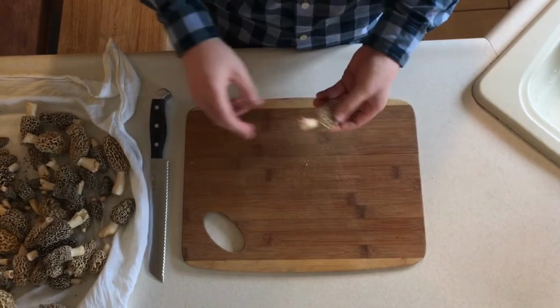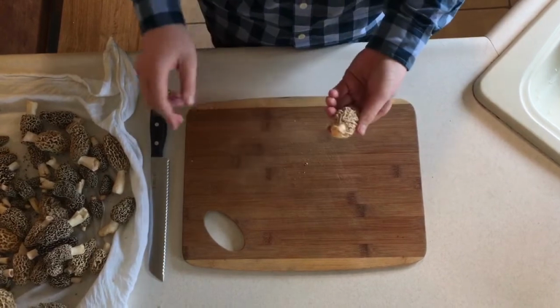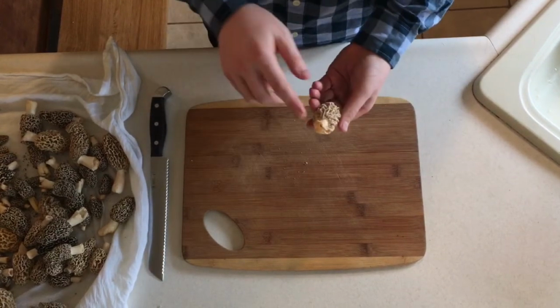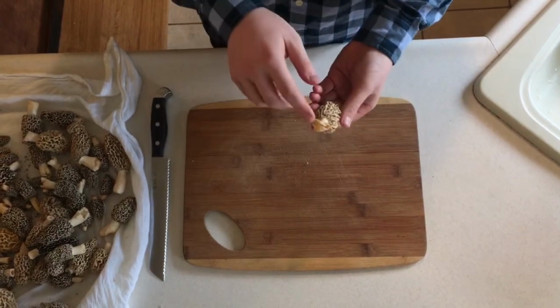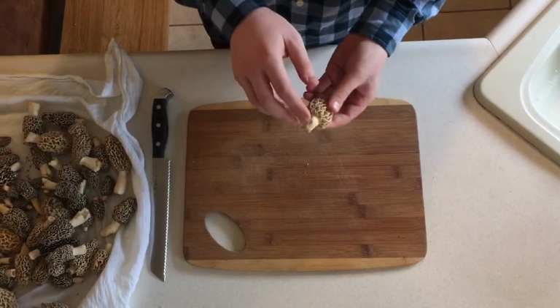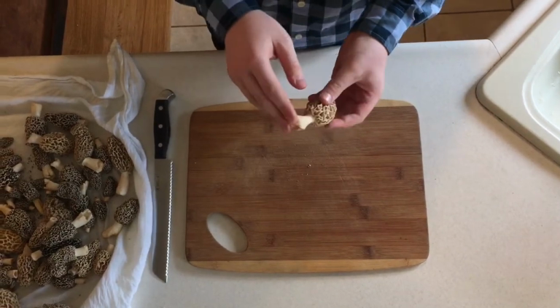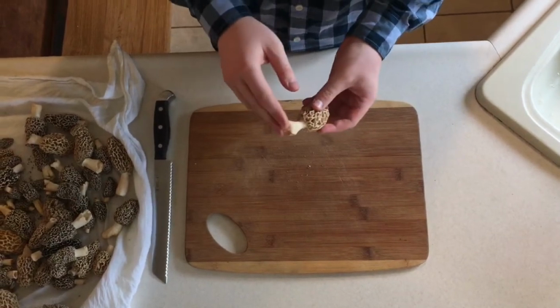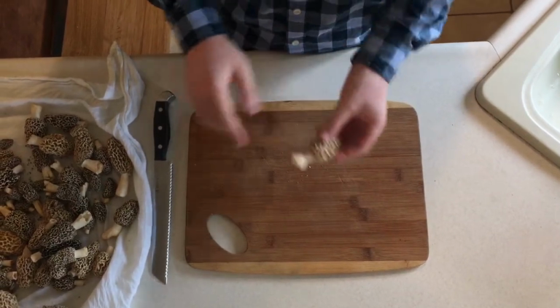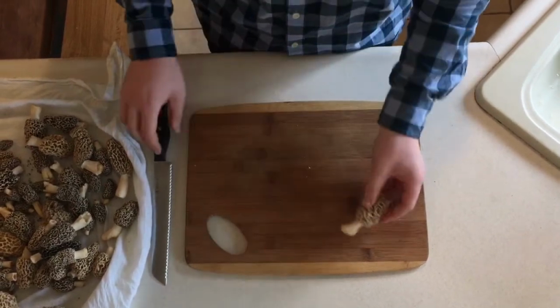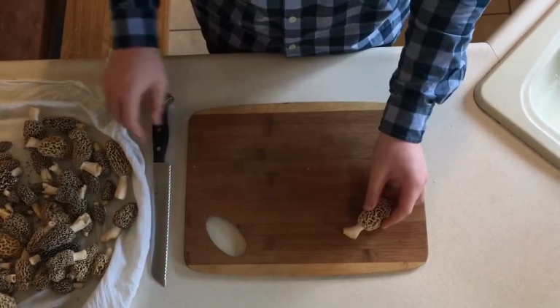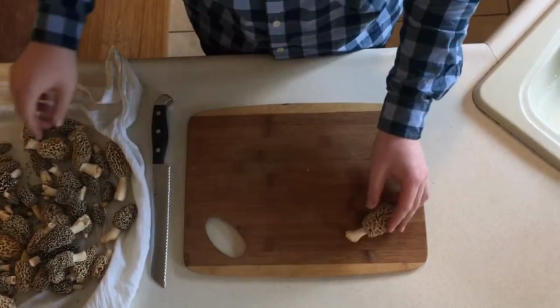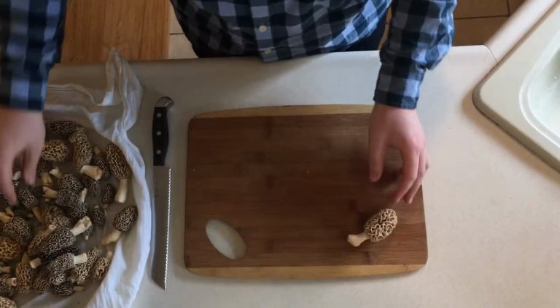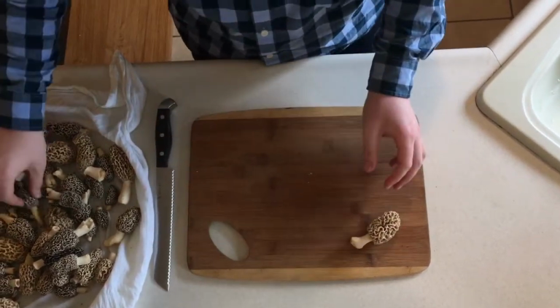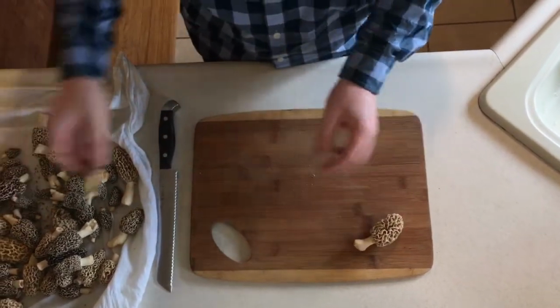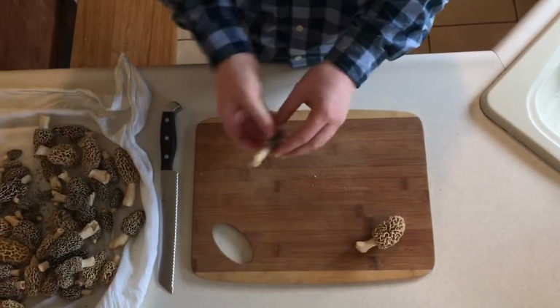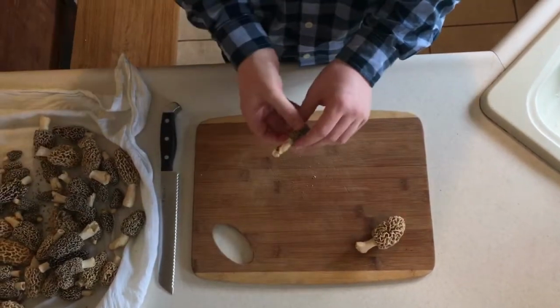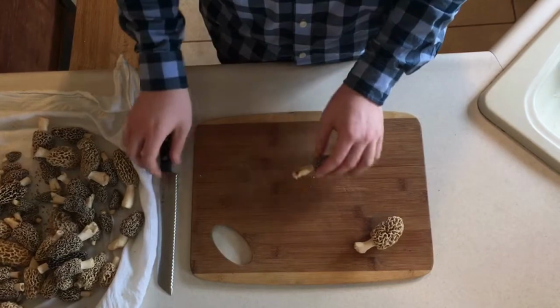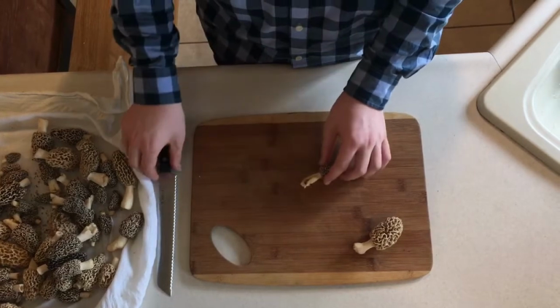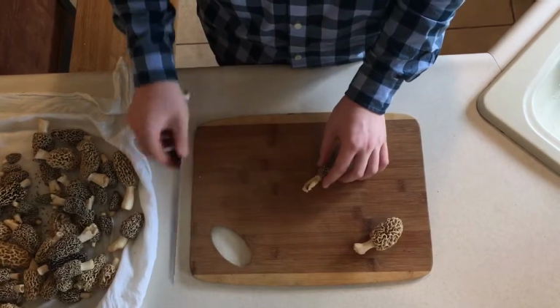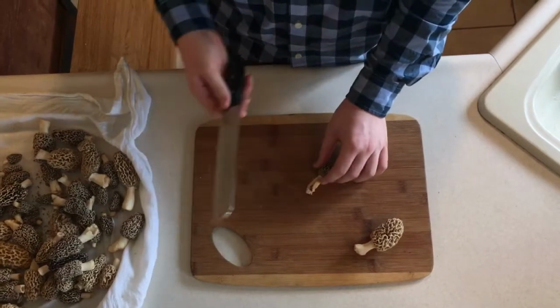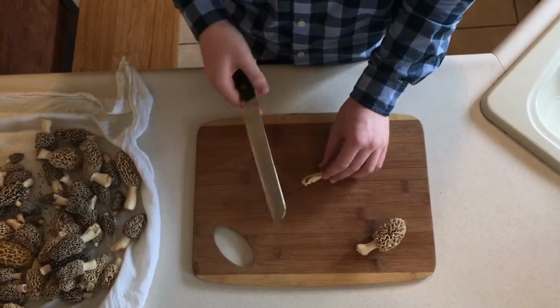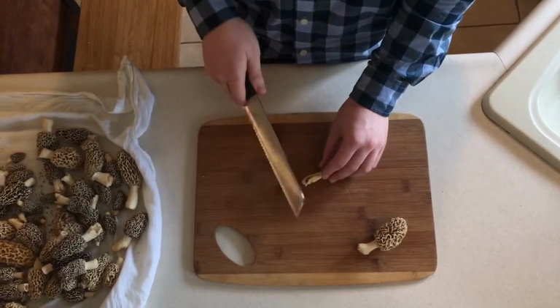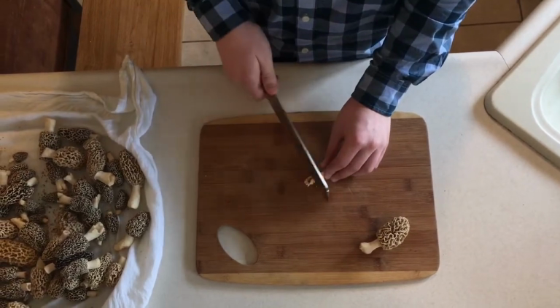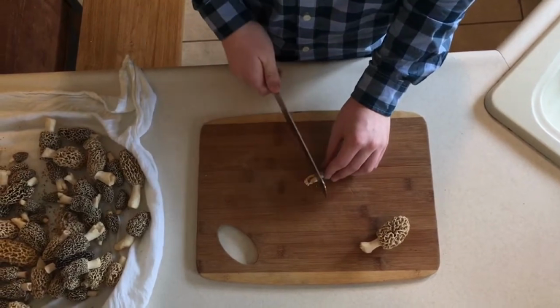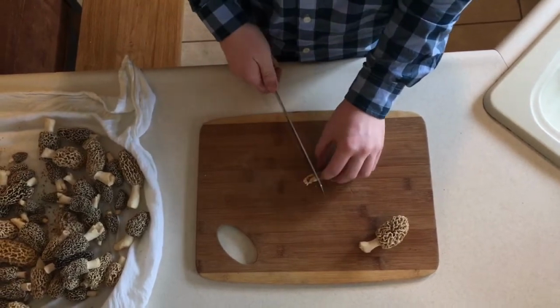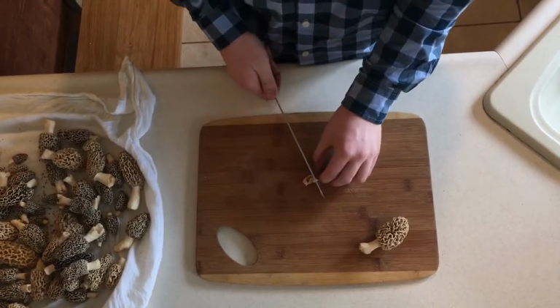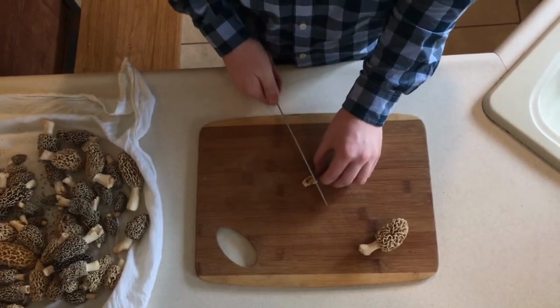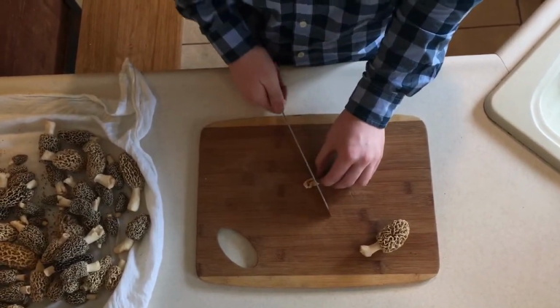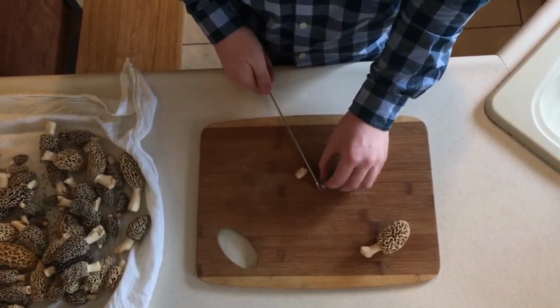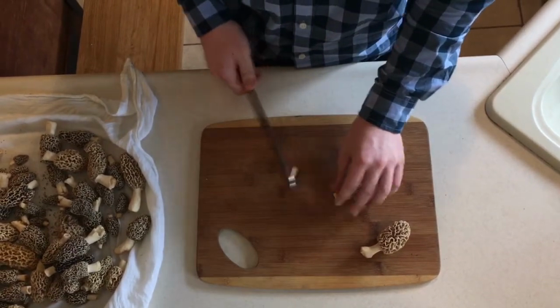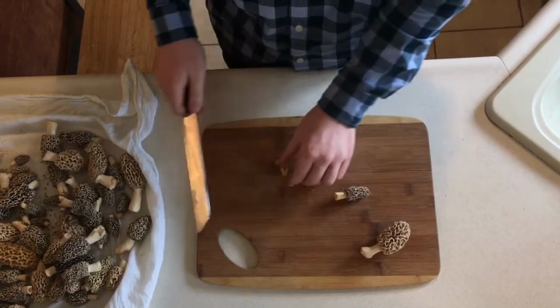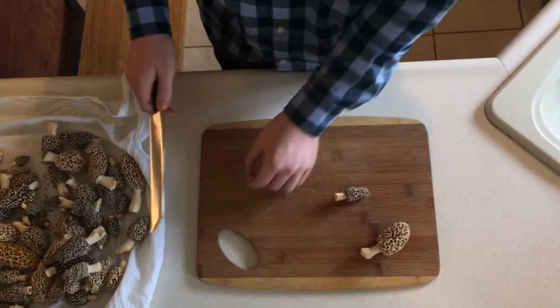If you see any brown spots on them, like I see on this mushroom, I prefer a serrated knife to remove the brown spots.